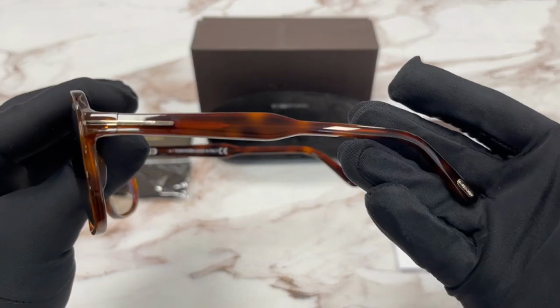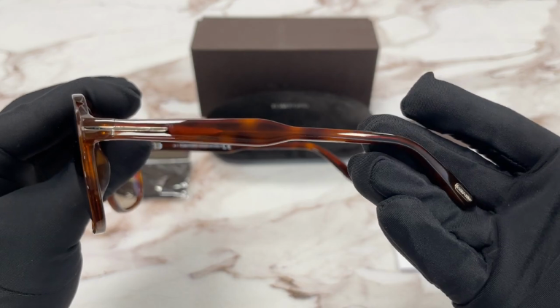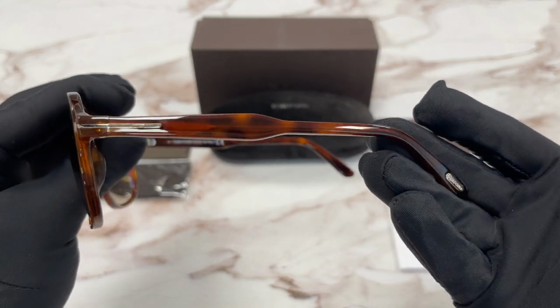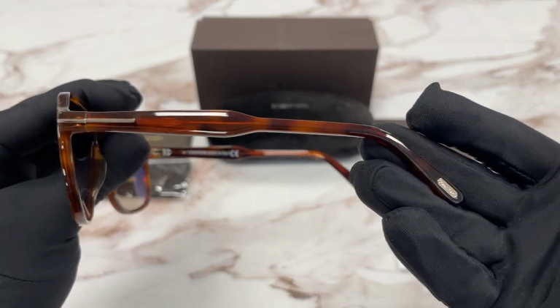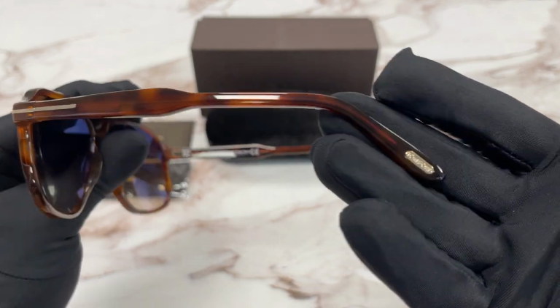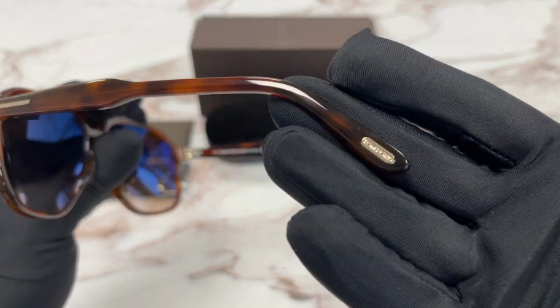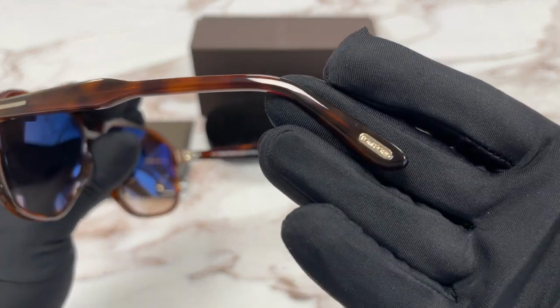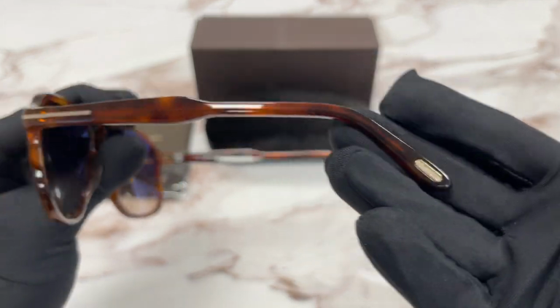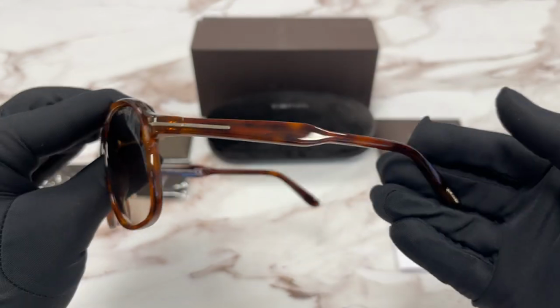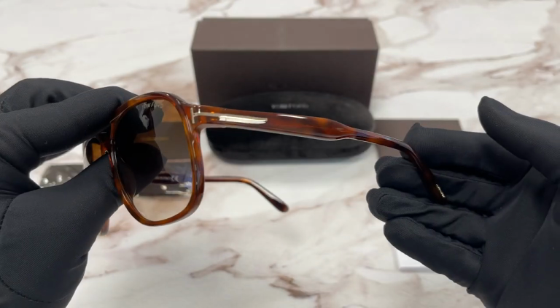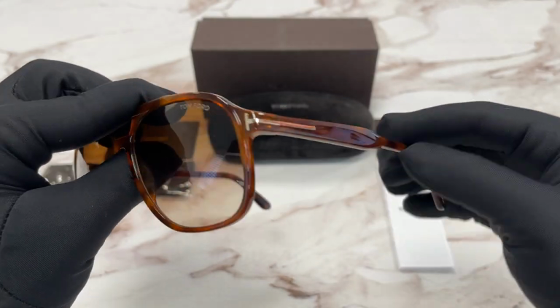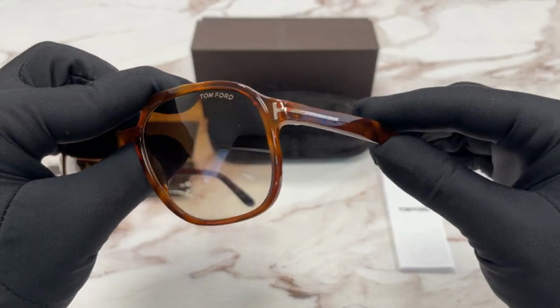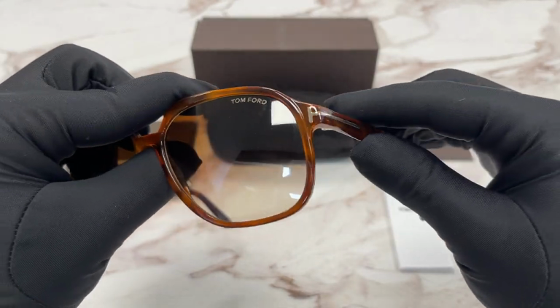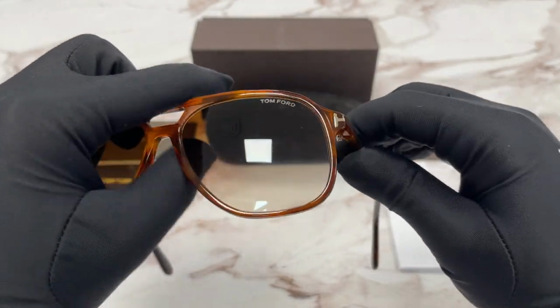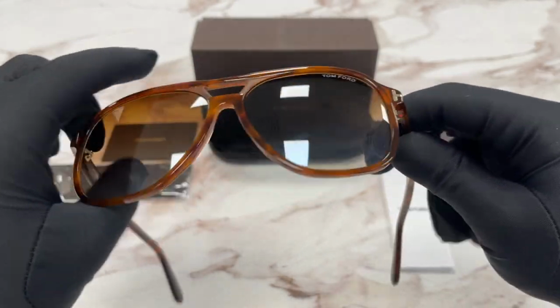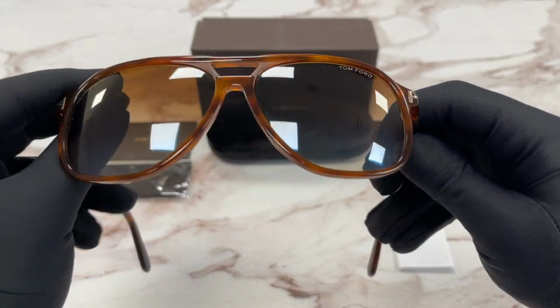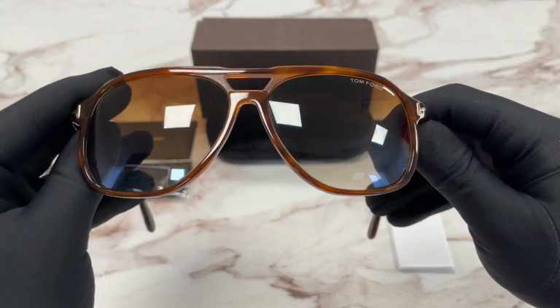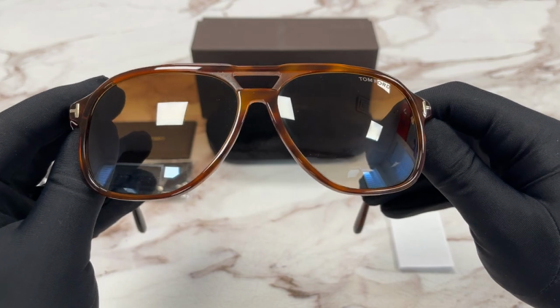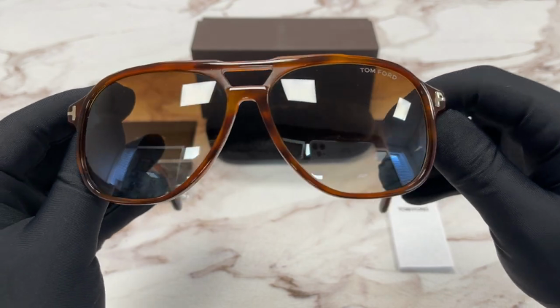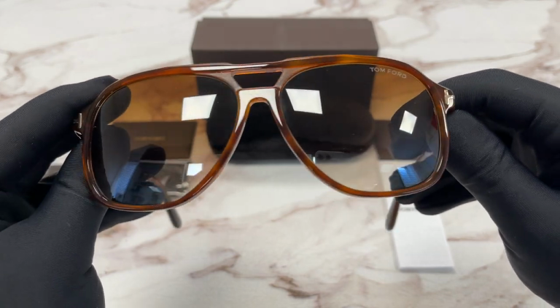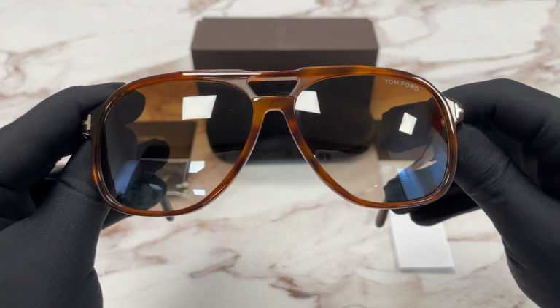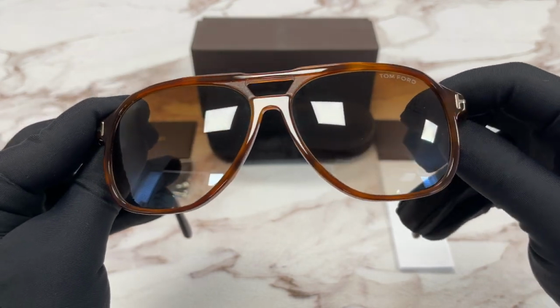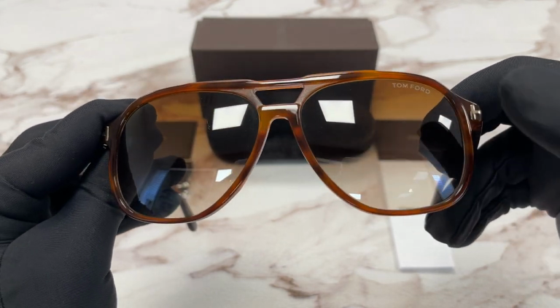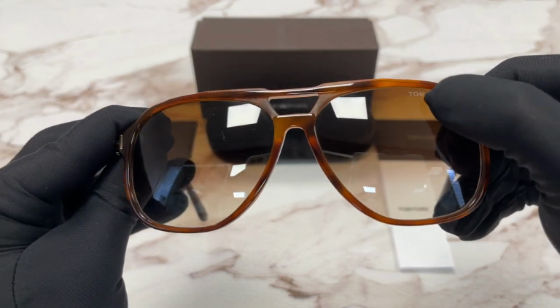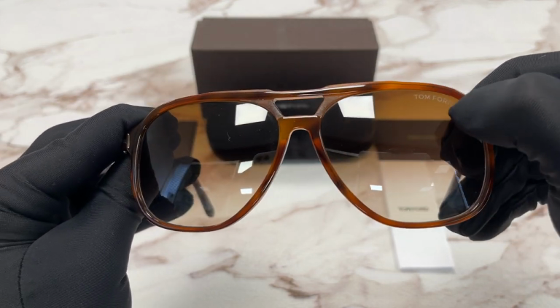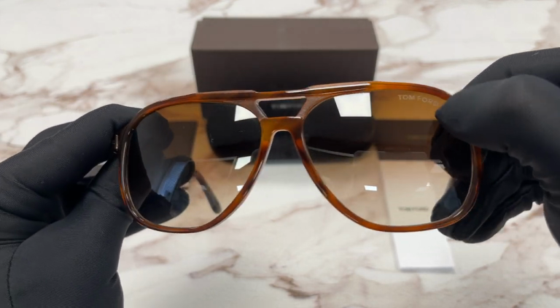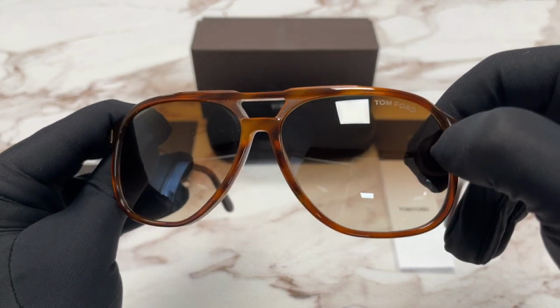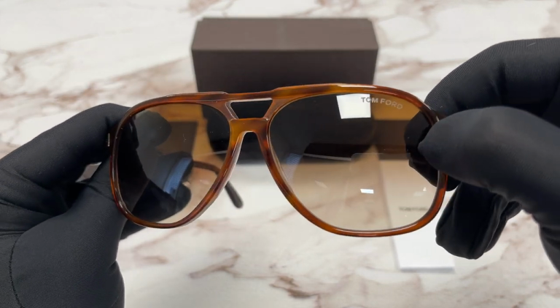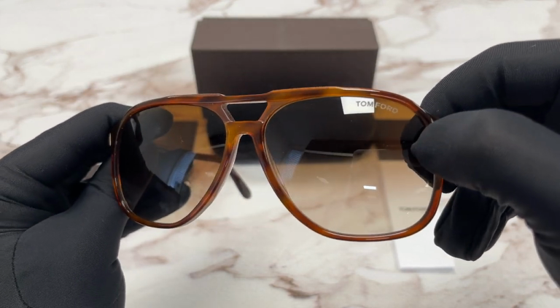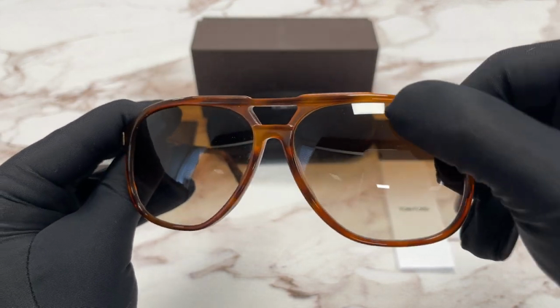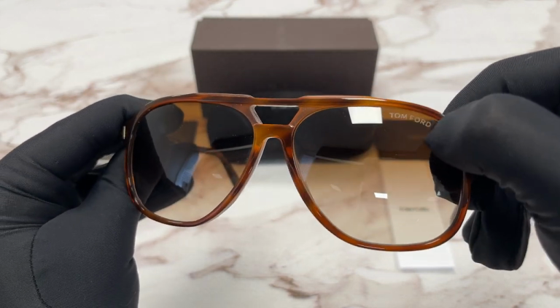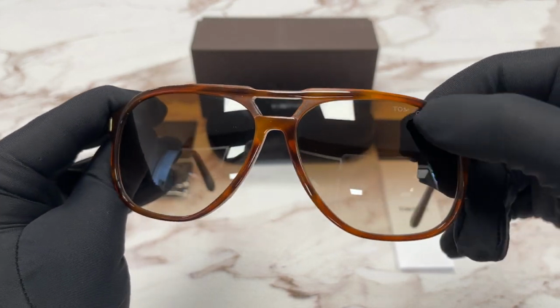This side of the temple is the same. The lenses are a brown gradient color, and at the top left of the lens we have a Tom Ford logo engraved in the lens.